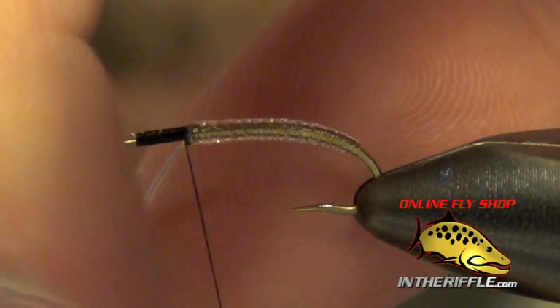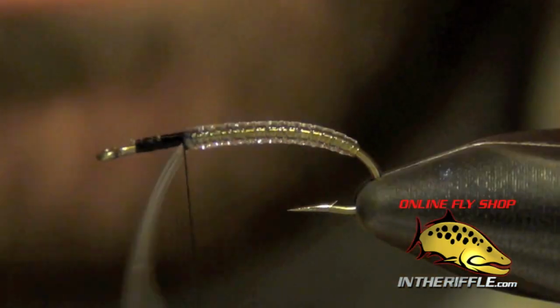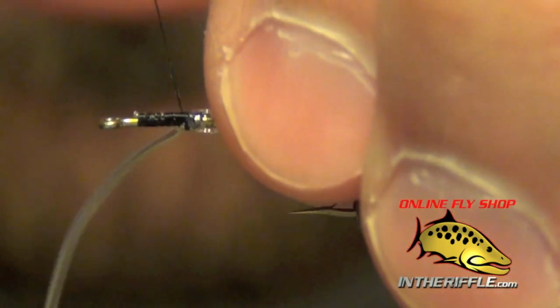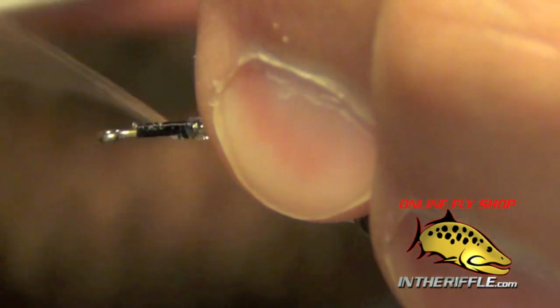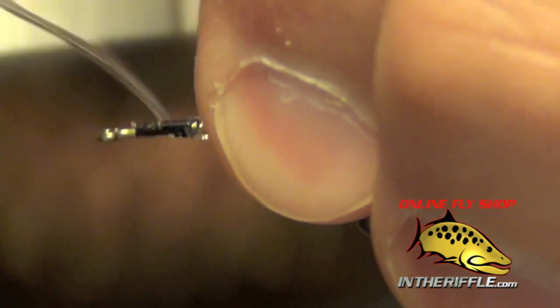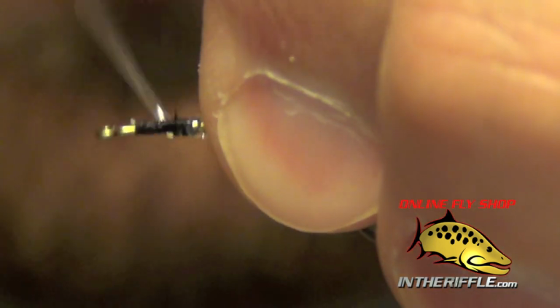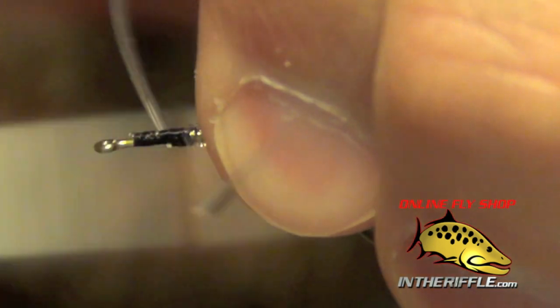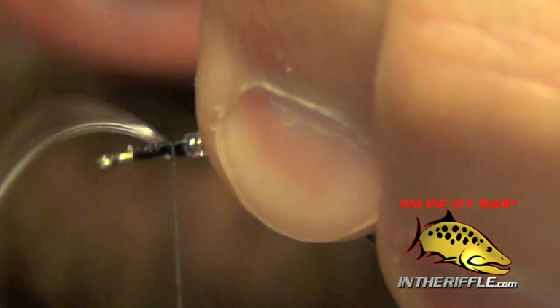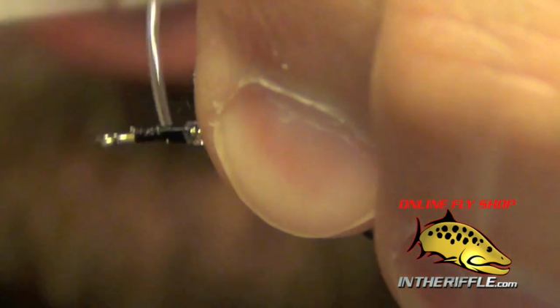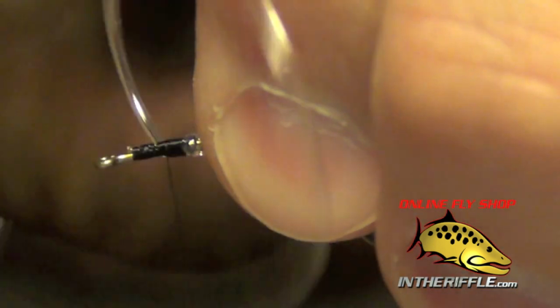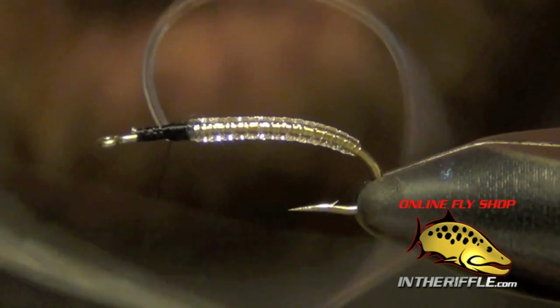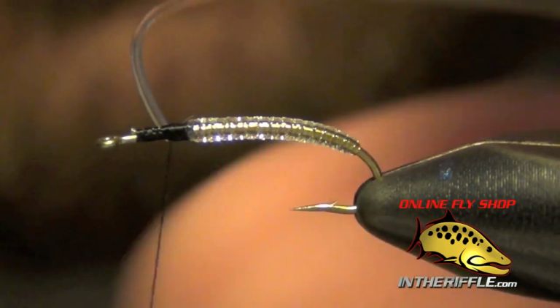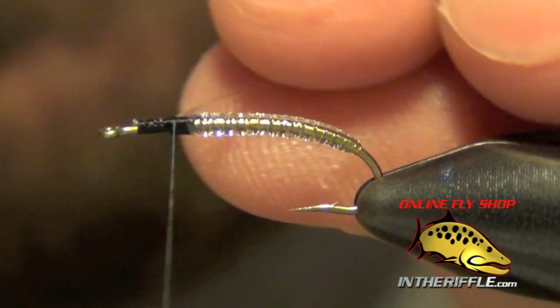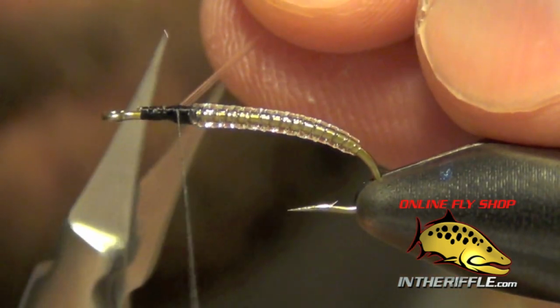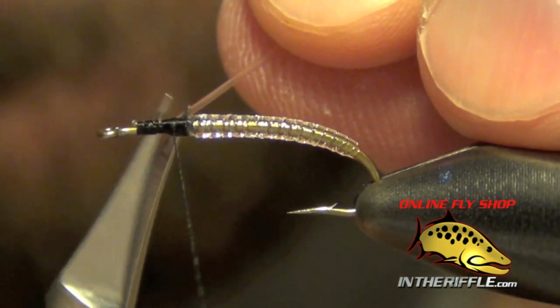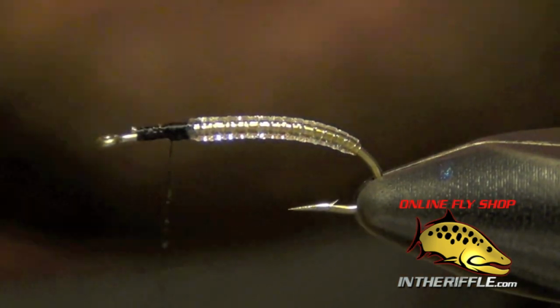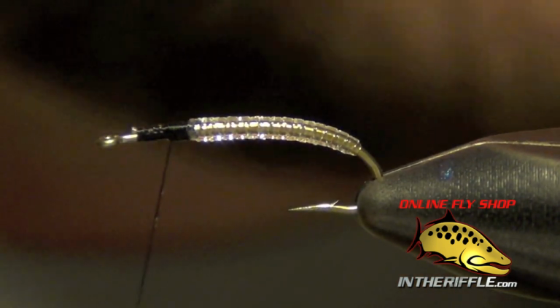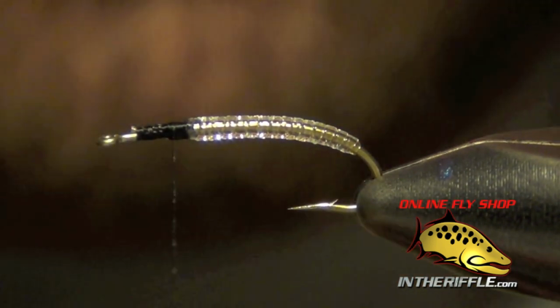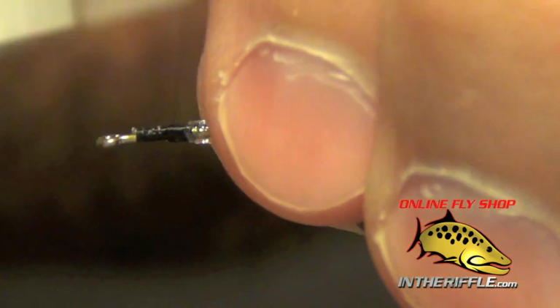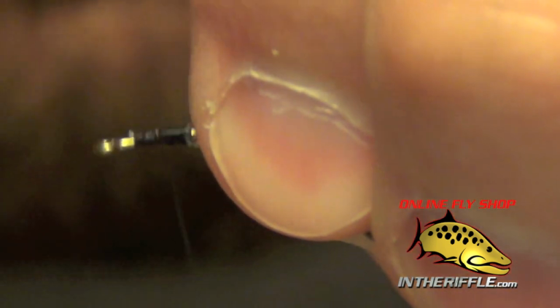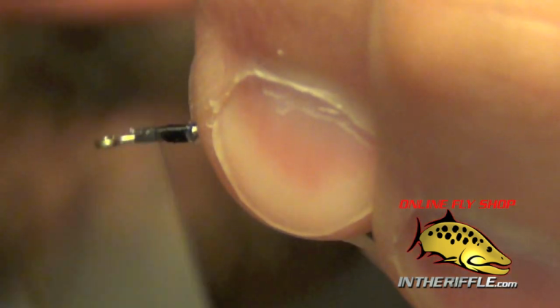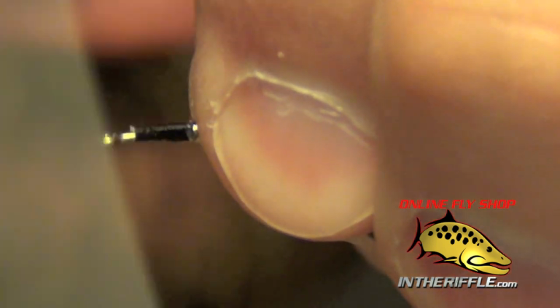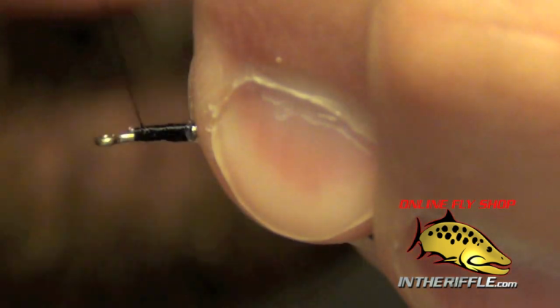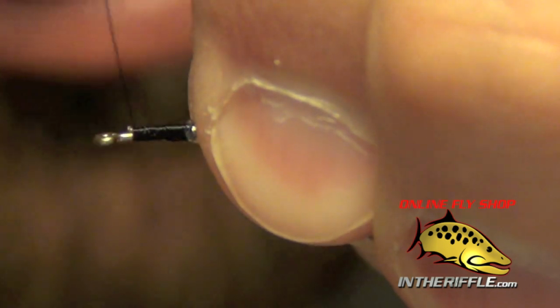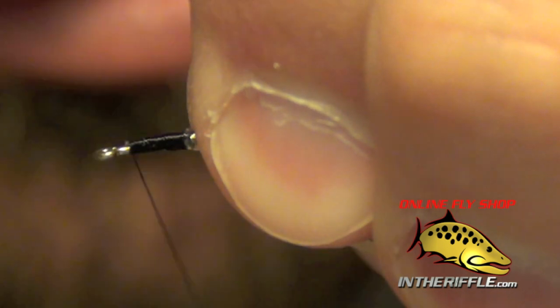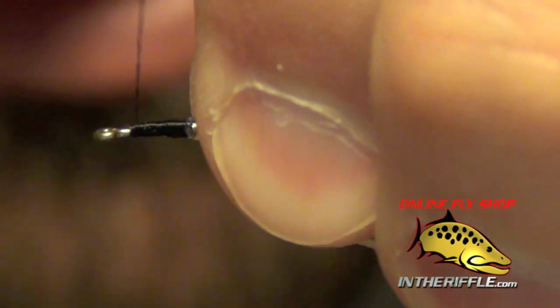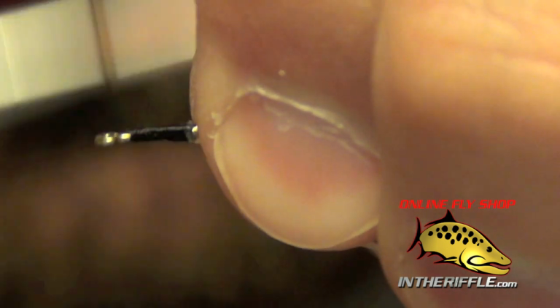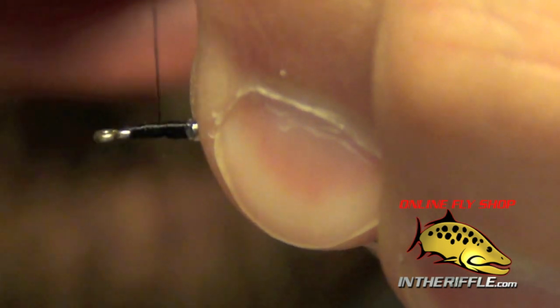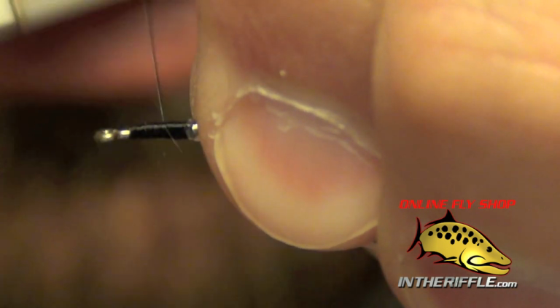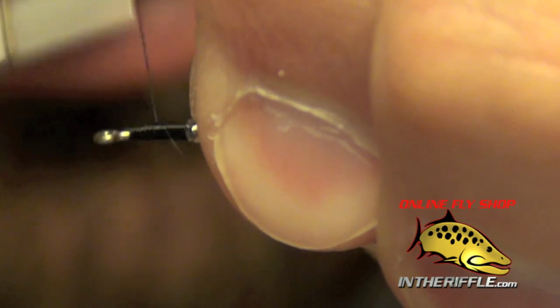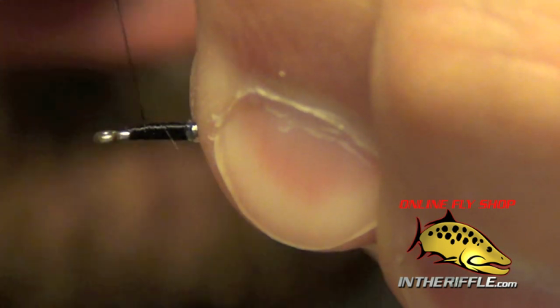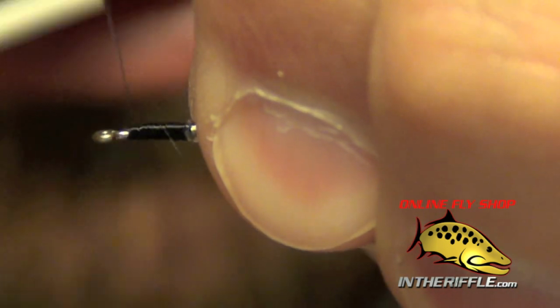Then I'm going to capture the midge tubing and take my thread forward. I'm just going to build up a little bit of a thorax body here.